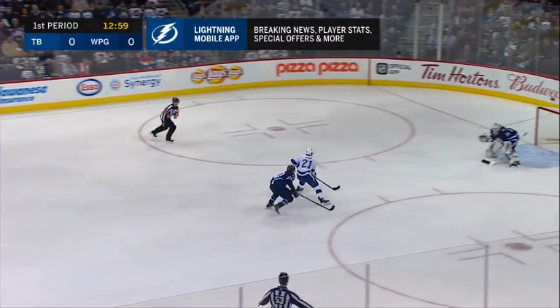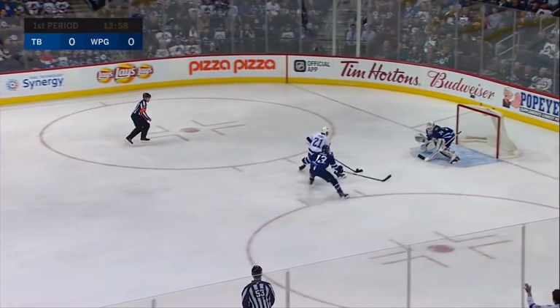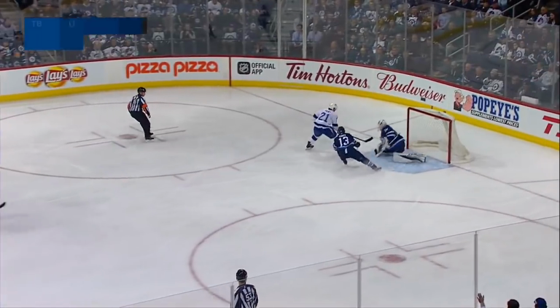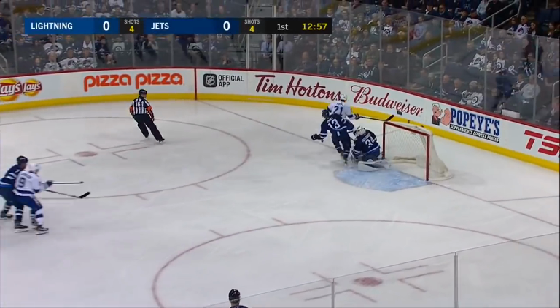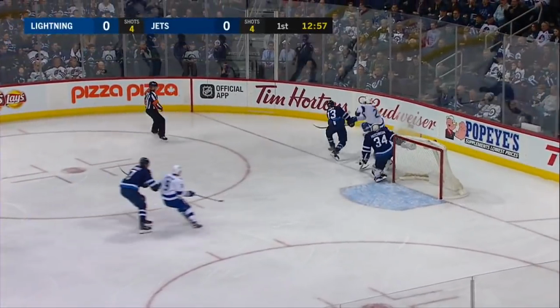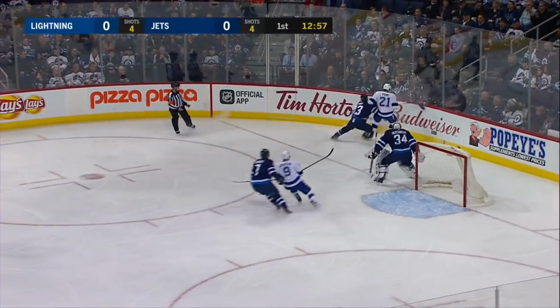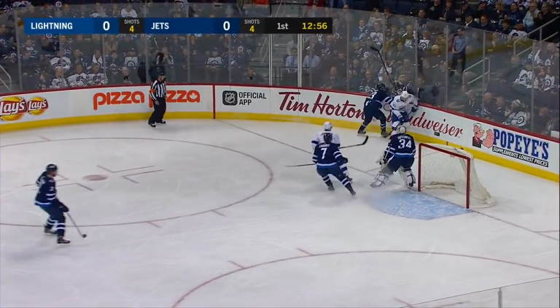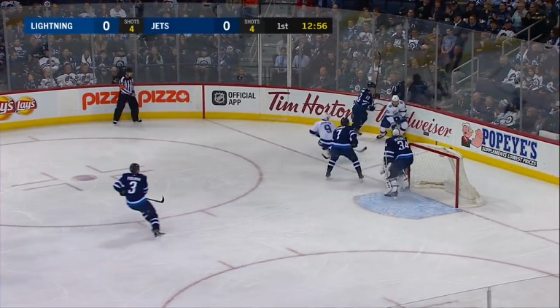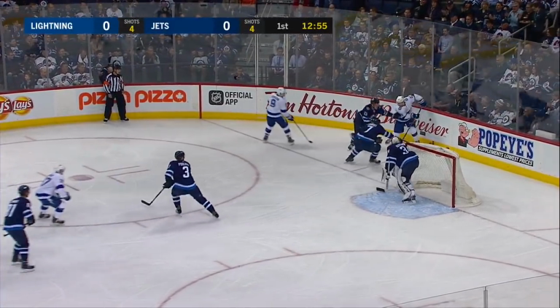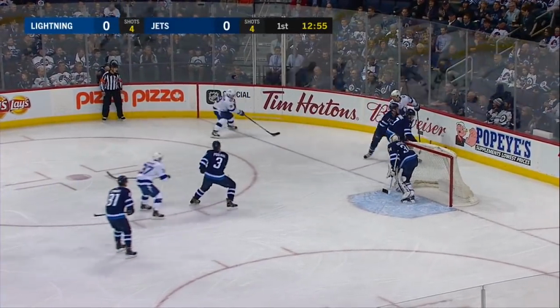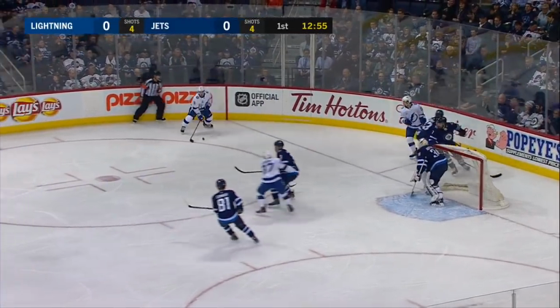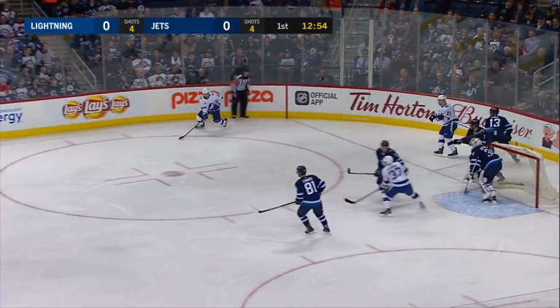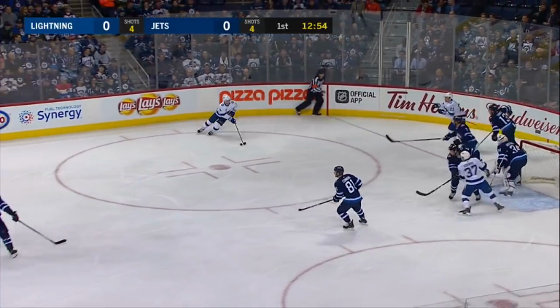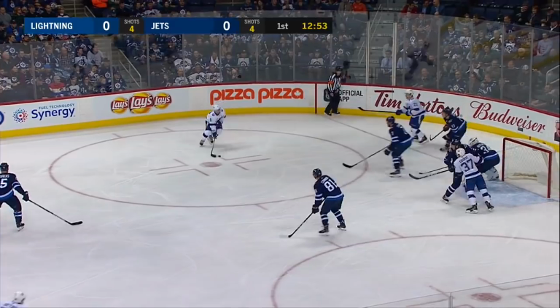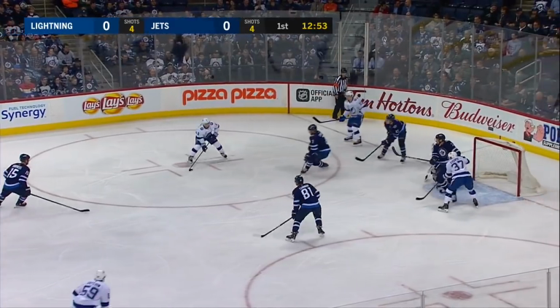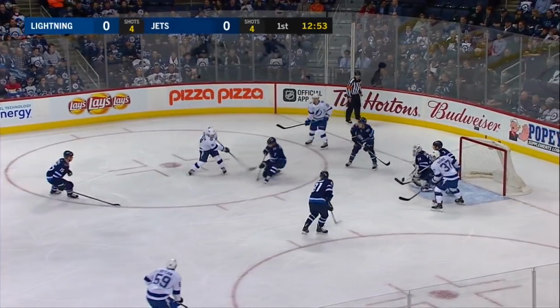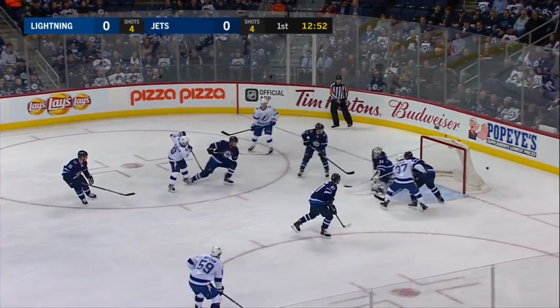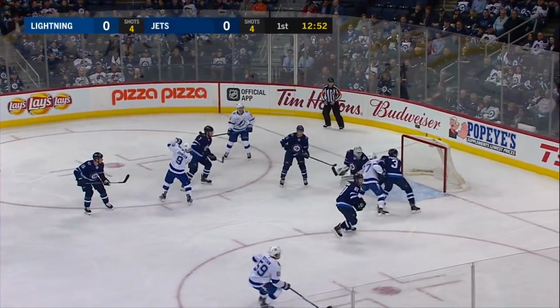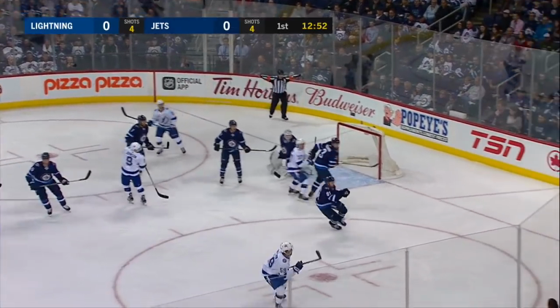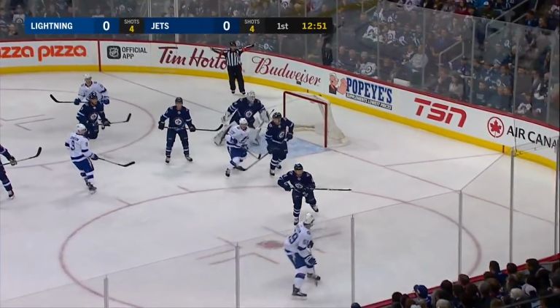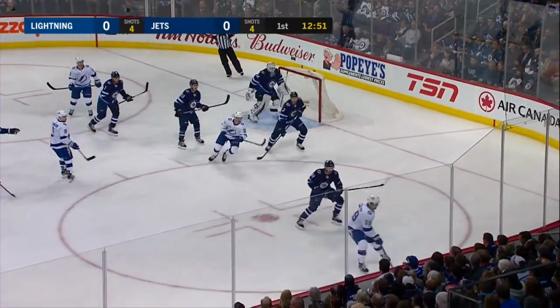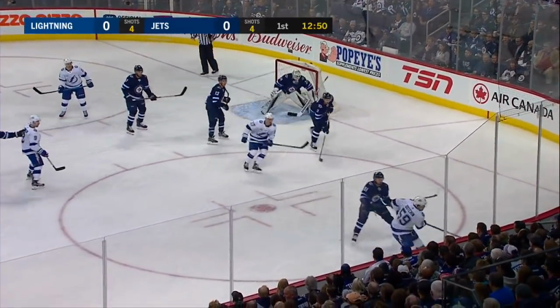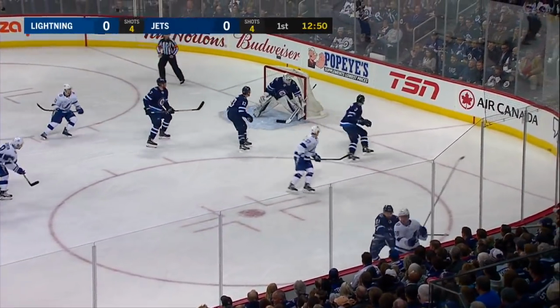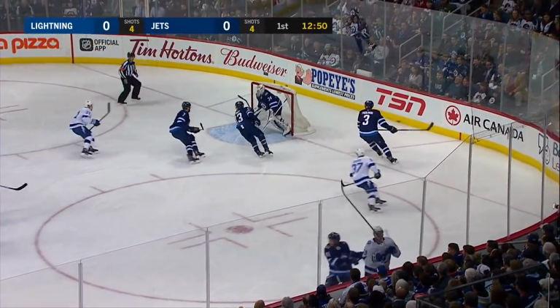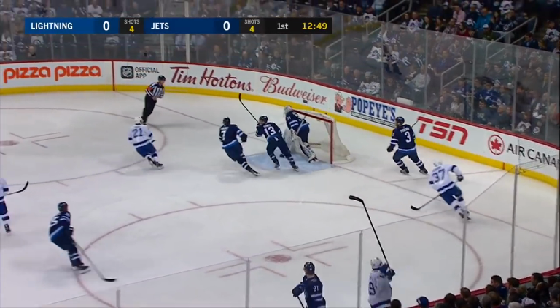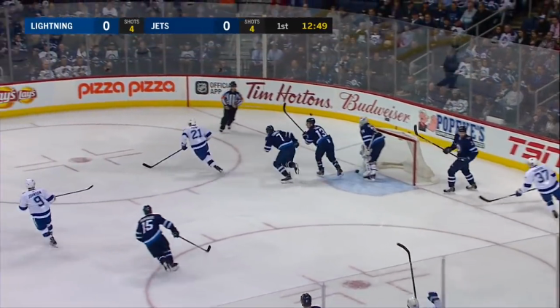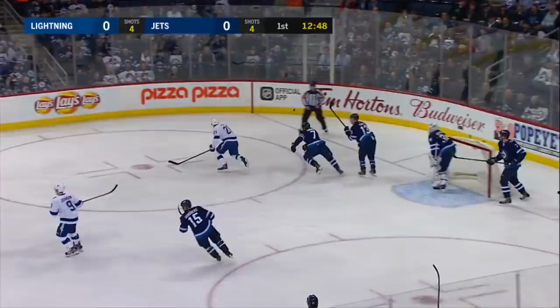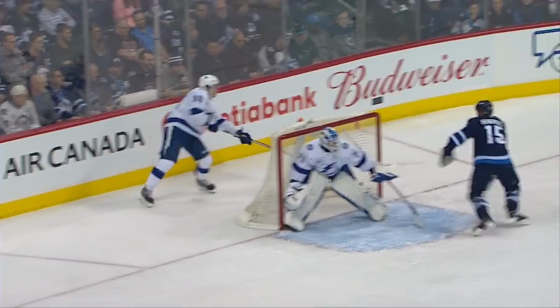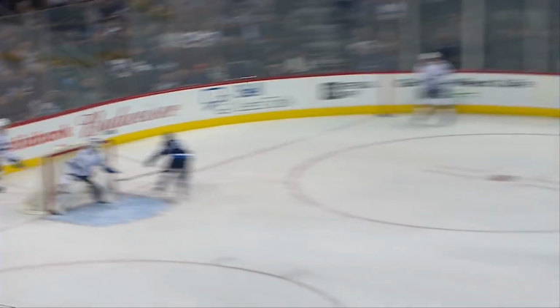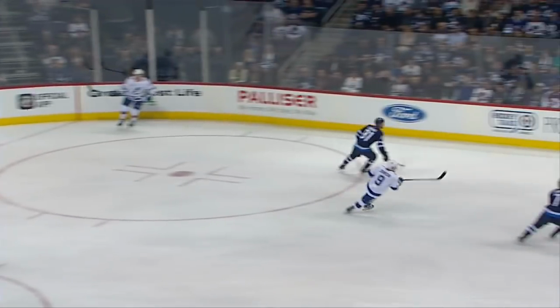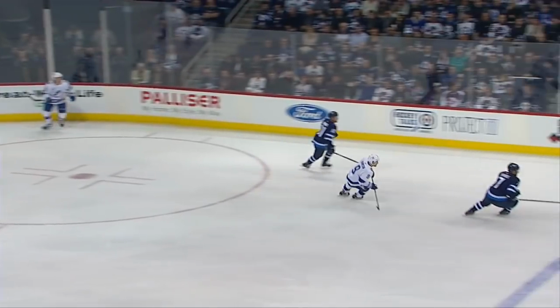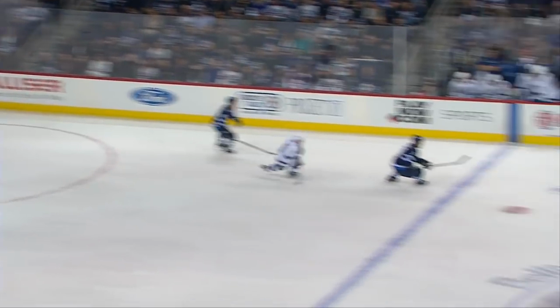Into Point, behind it, fast and he couldn't get the backhand organized. Bothered by Tanev. Here's Johnson, walks in front, shoots off the goal post. Sticks out at Hutchinson — I think he did get a shot away.